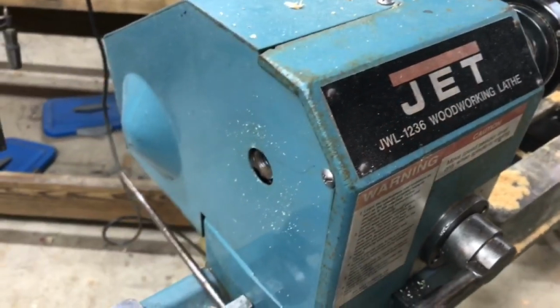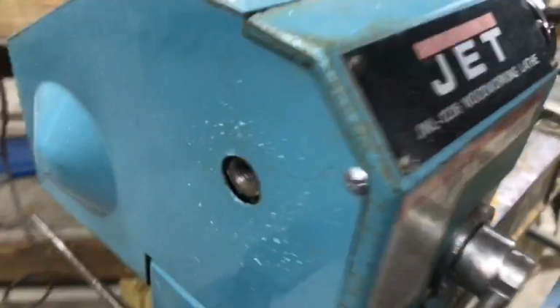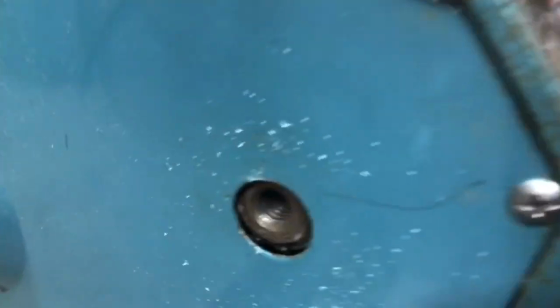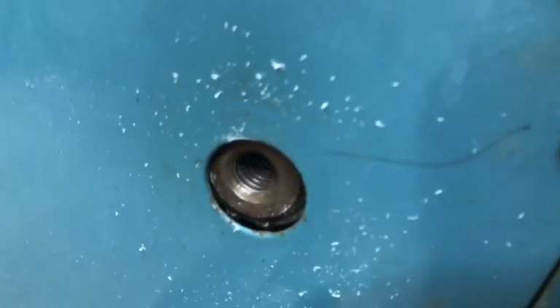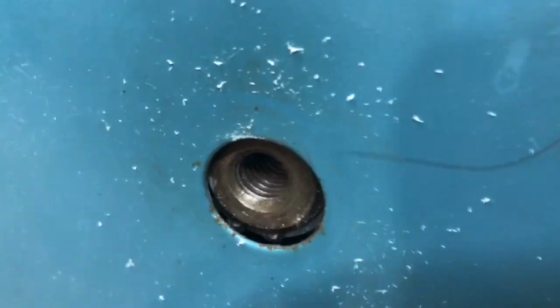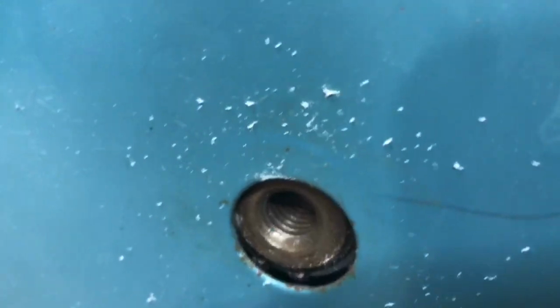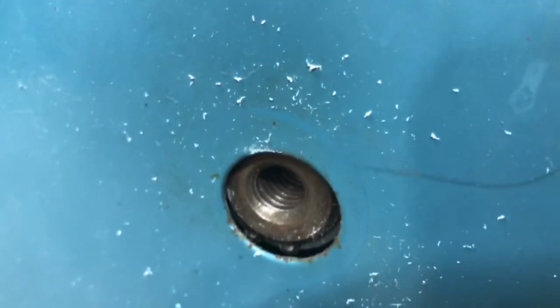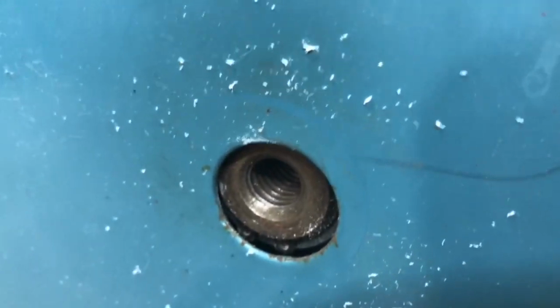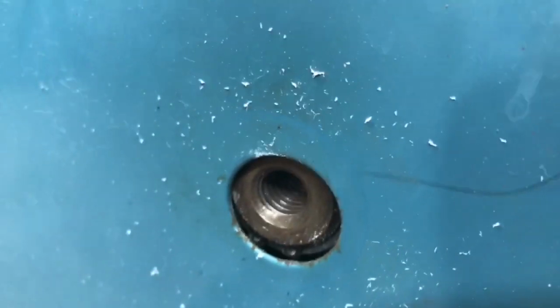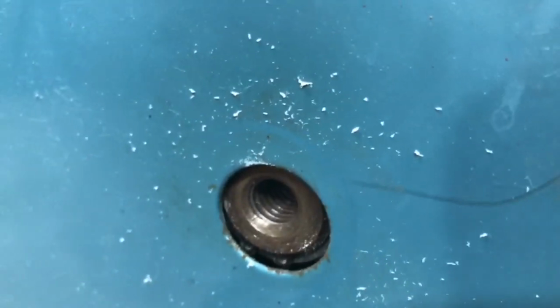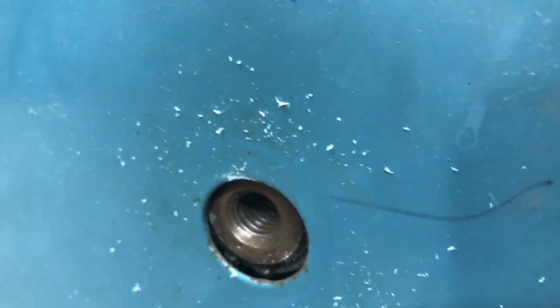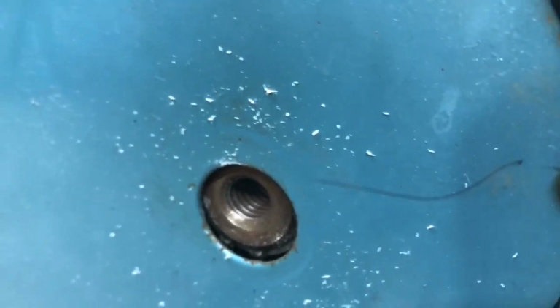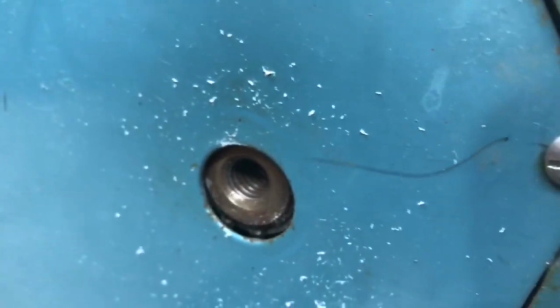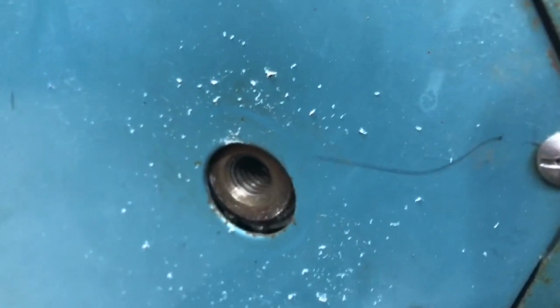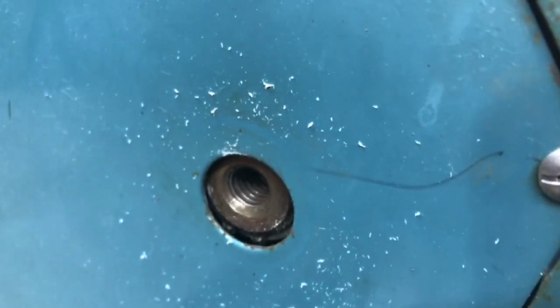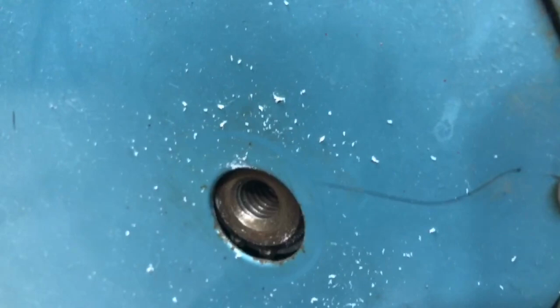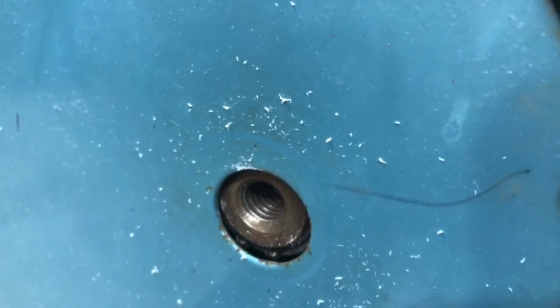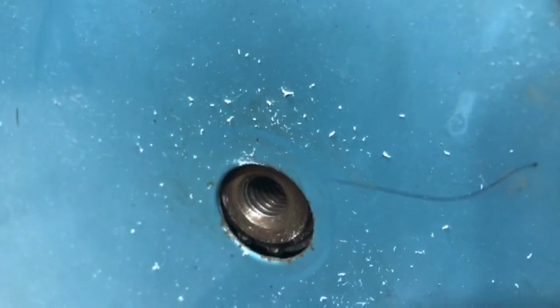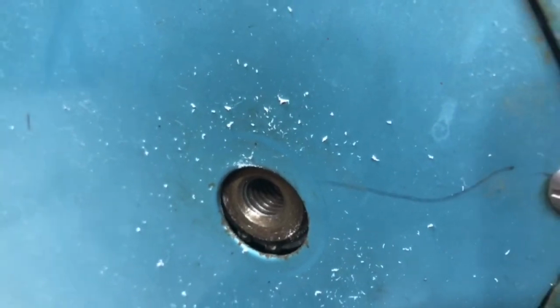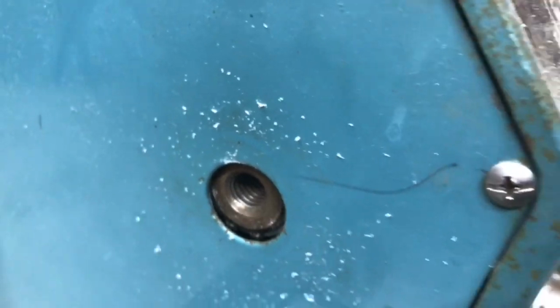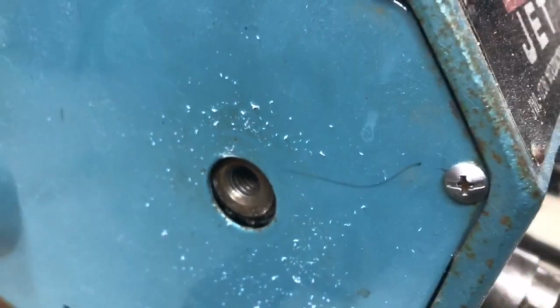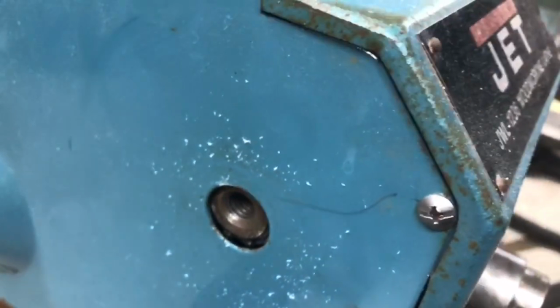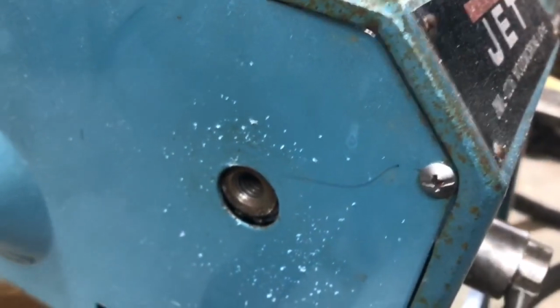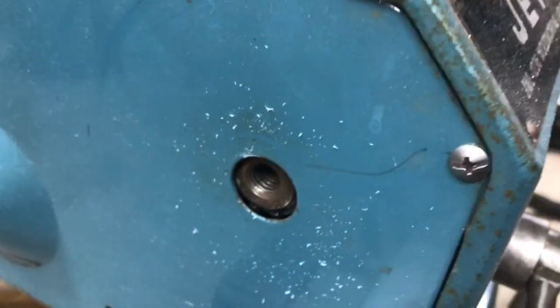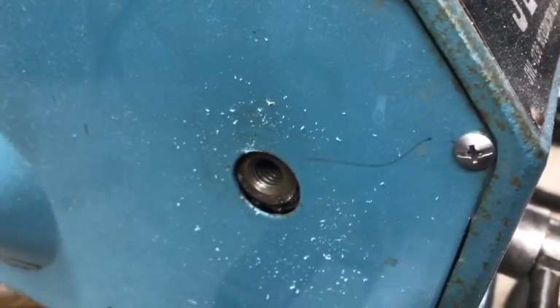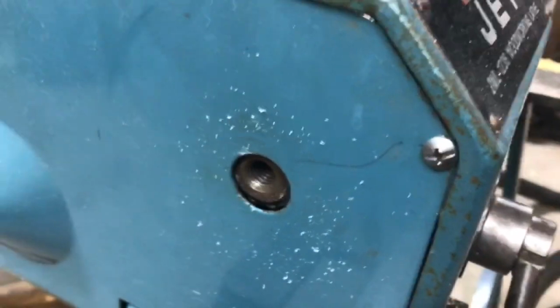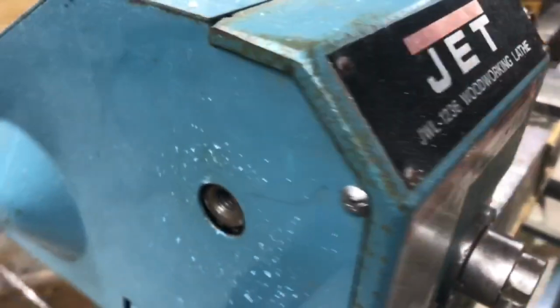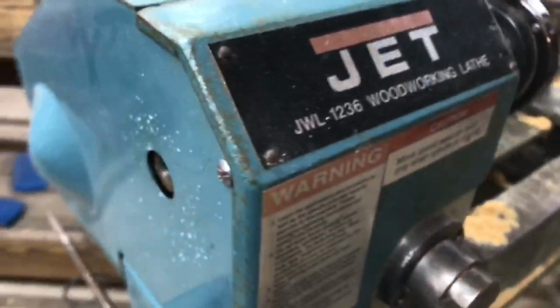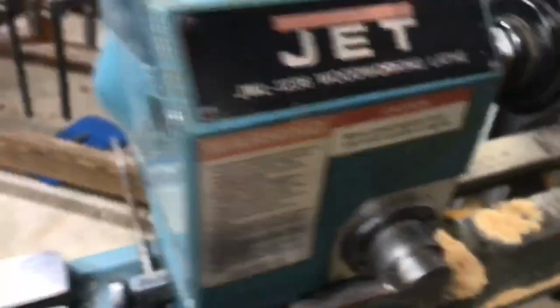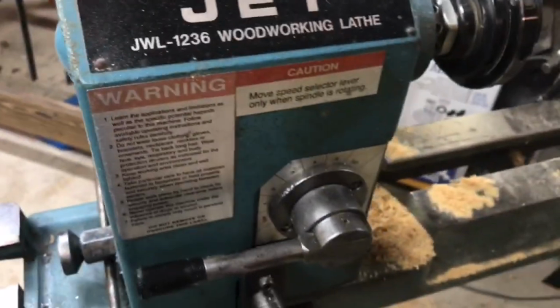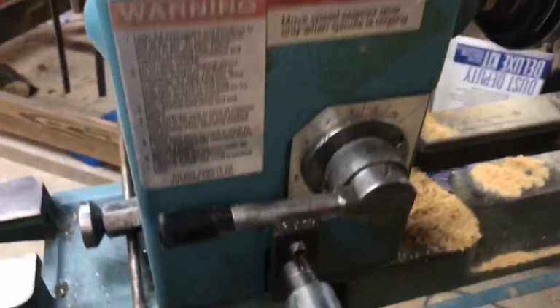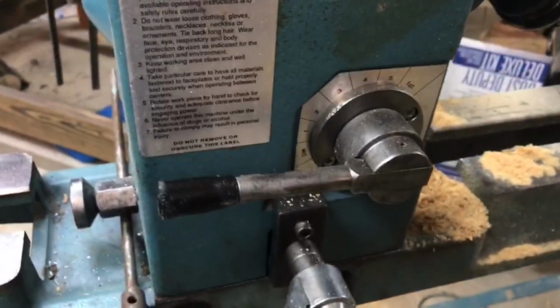...because this is a left-handed thread, half-inch diameter, 12 threads per inch, which turns out is called British Standard Whitworth — which I'd never heard of, but you learn things as you search for them.